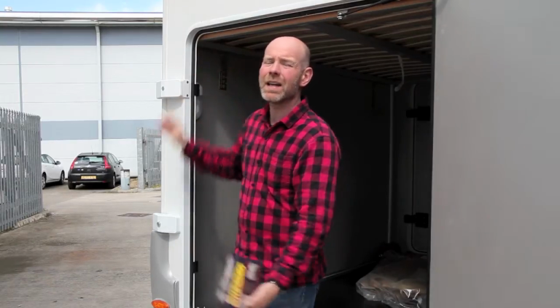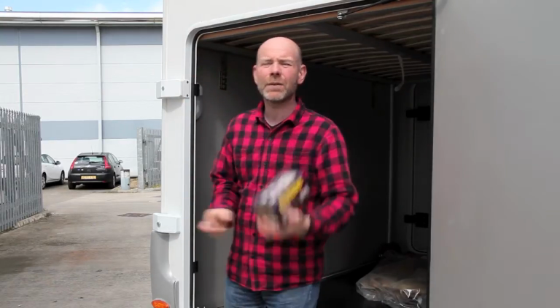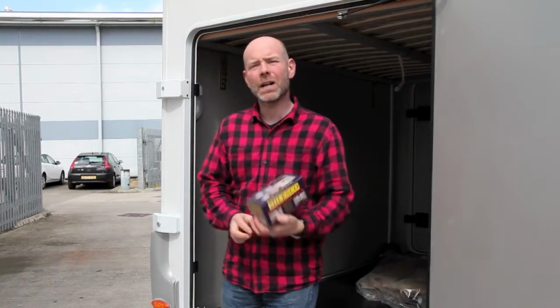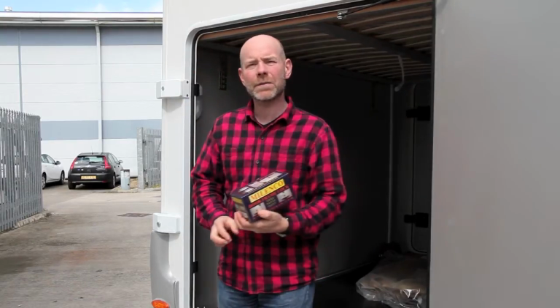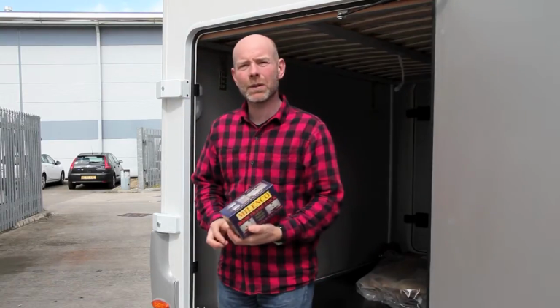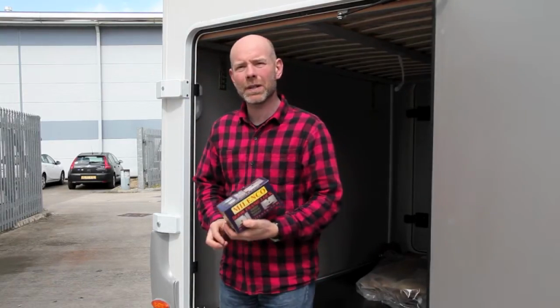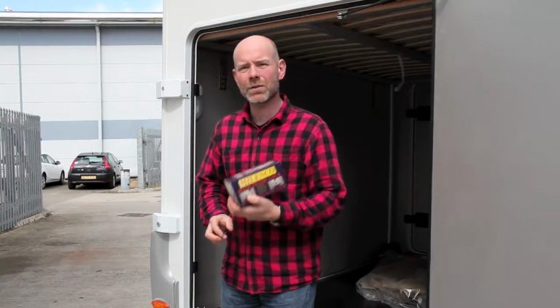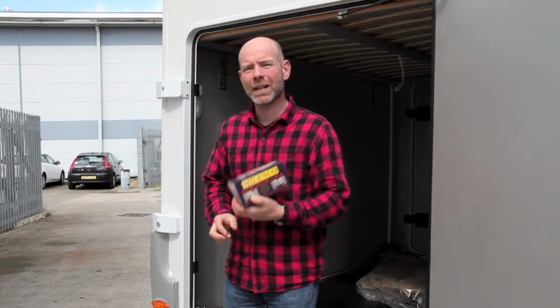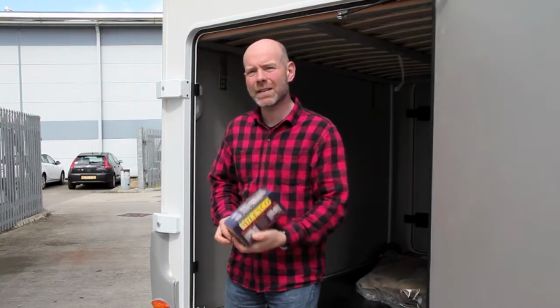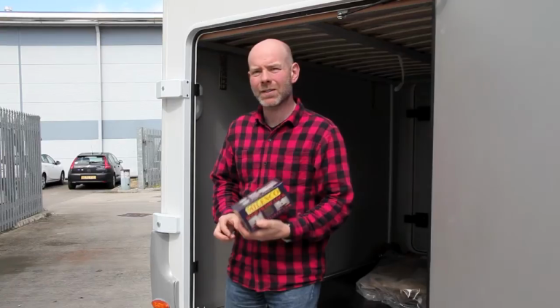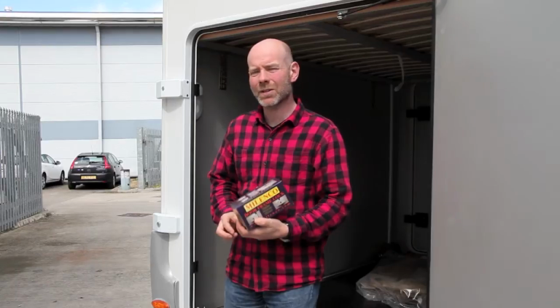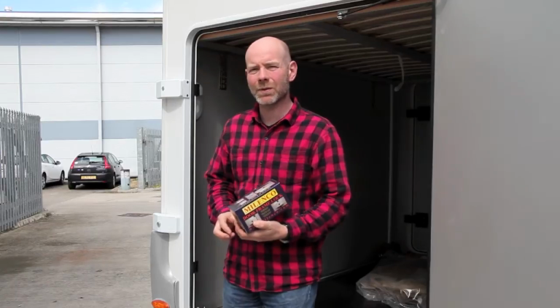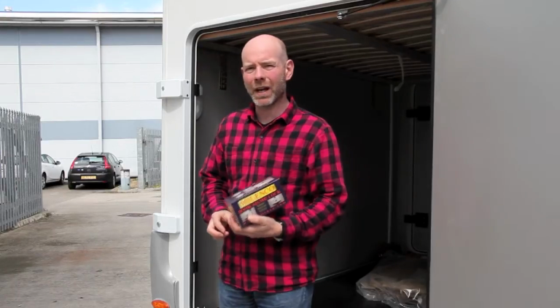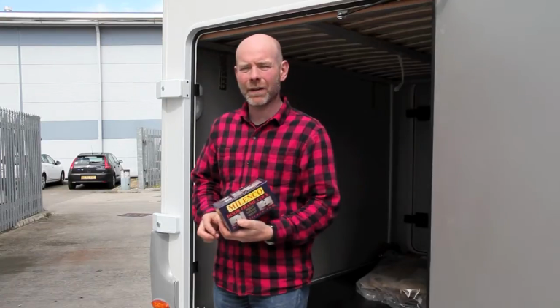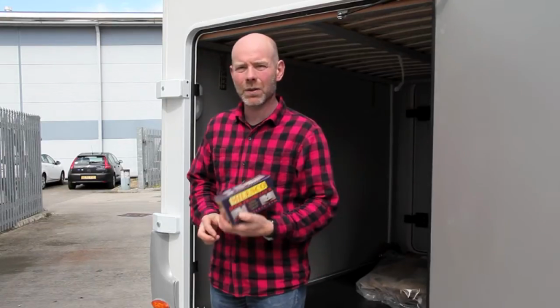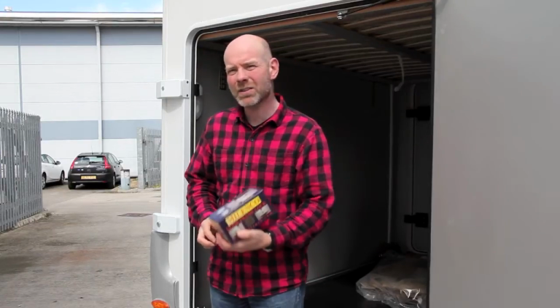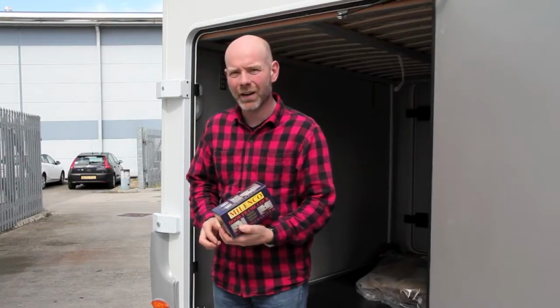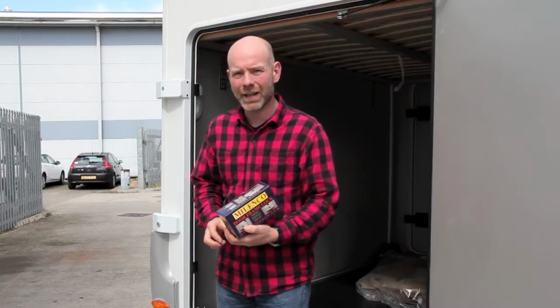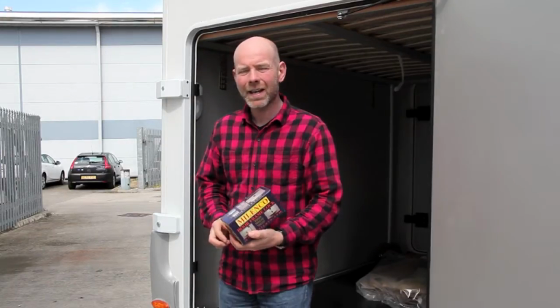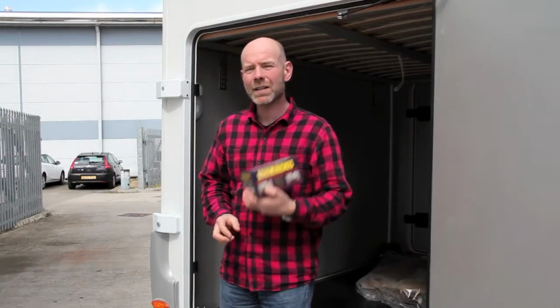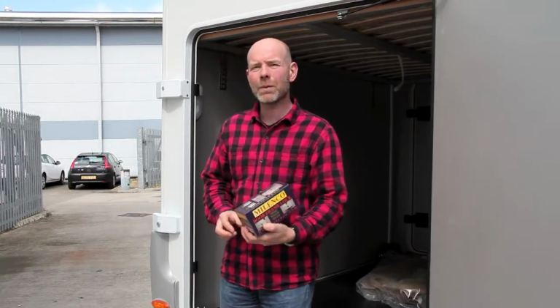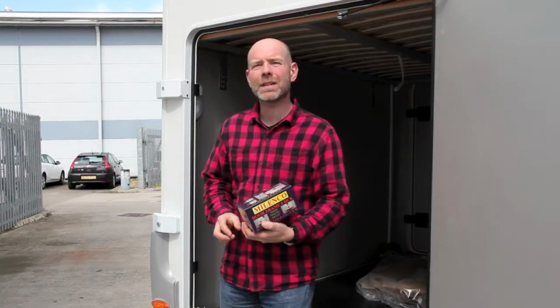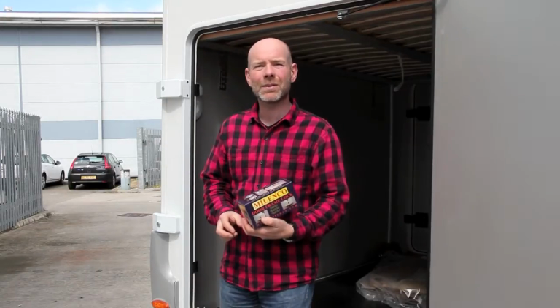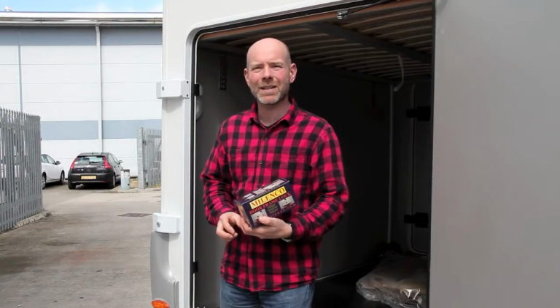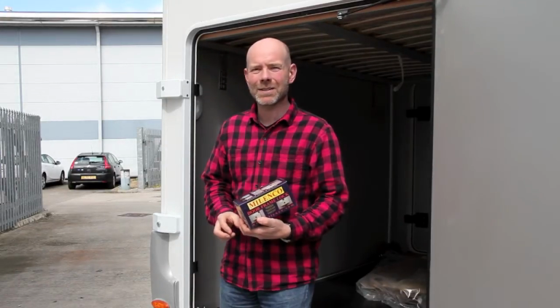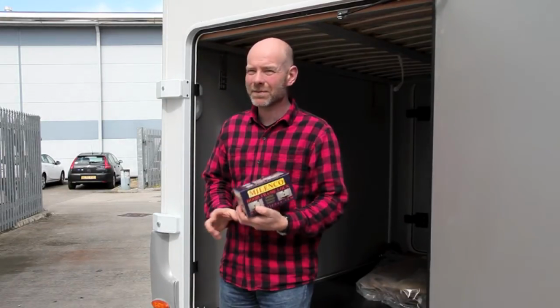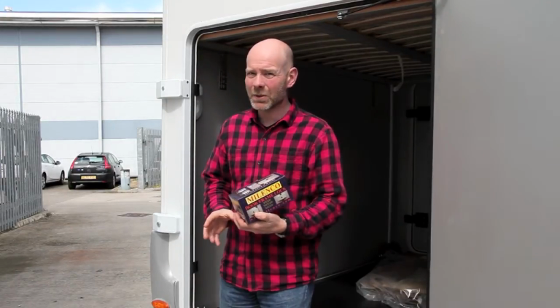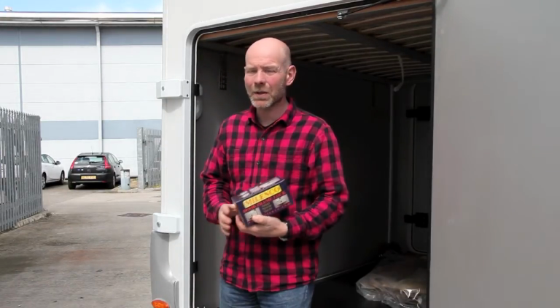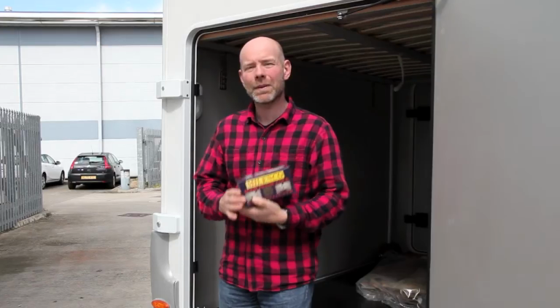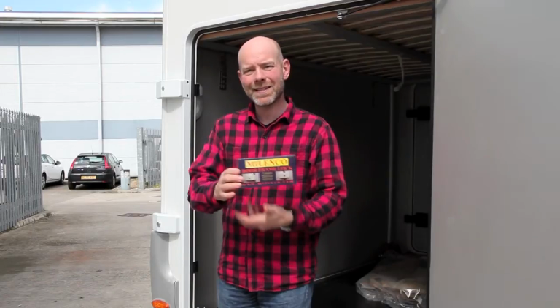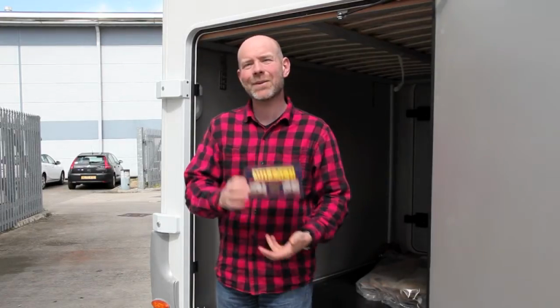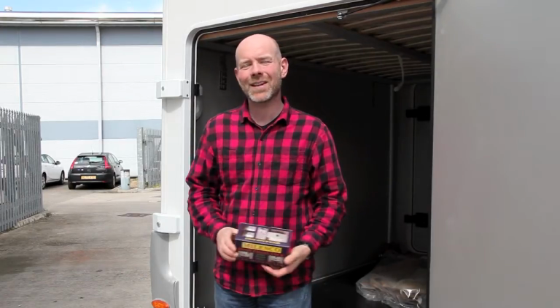If you're not comfortable with drilling into the structure of your caravan or your motor caravan, then you might want to get your dealer to do it for you, but this is how it's done.